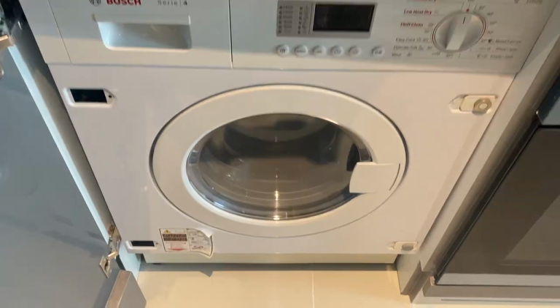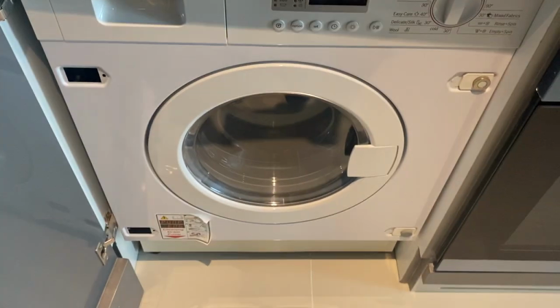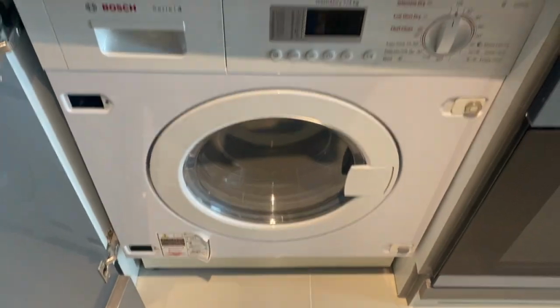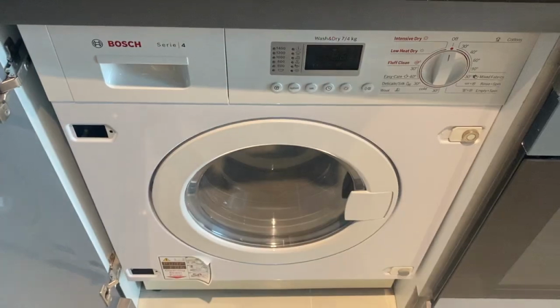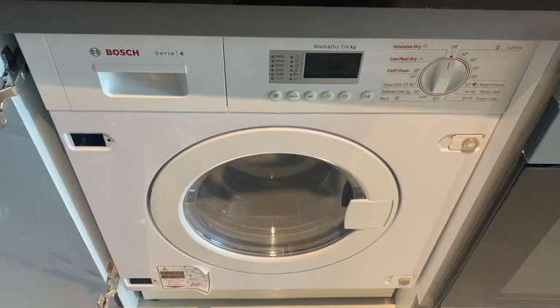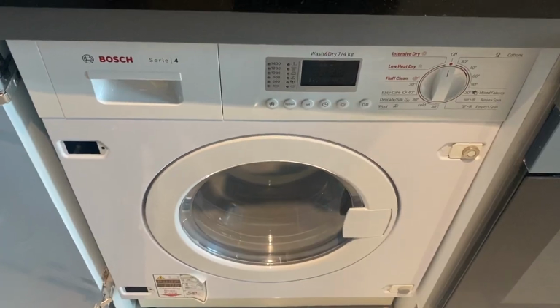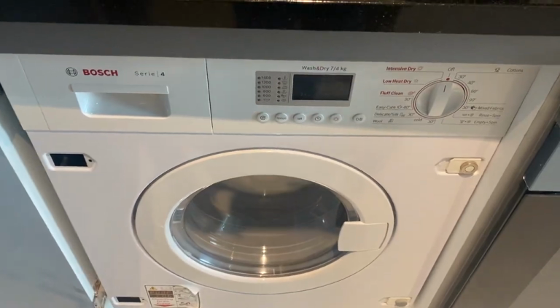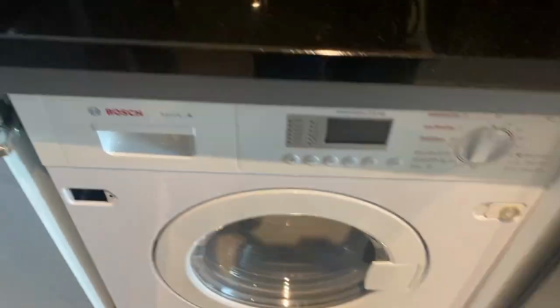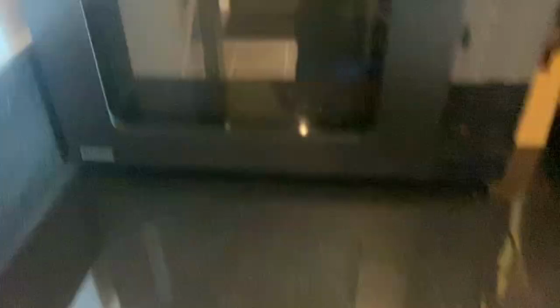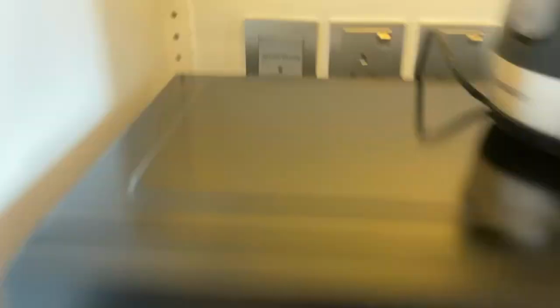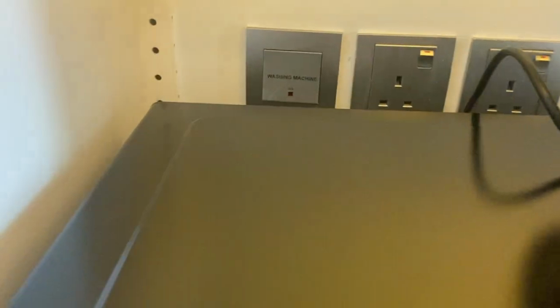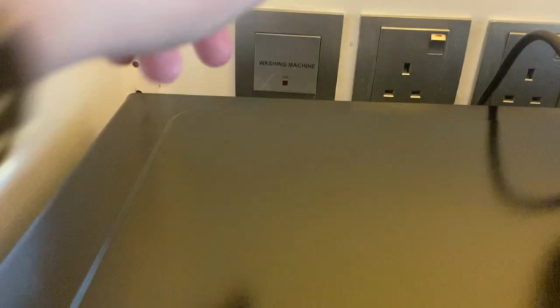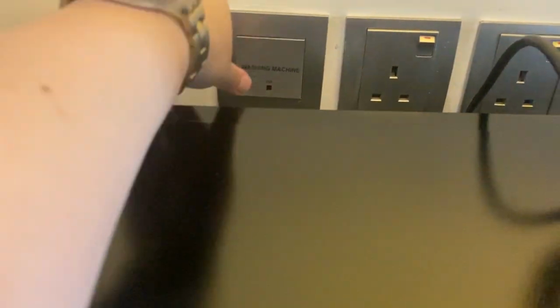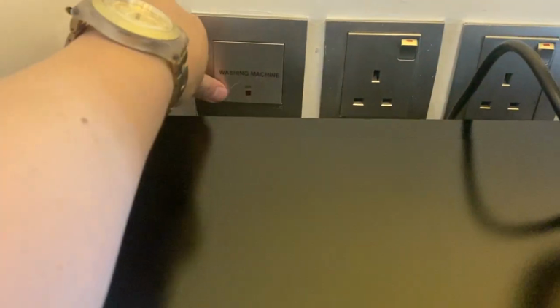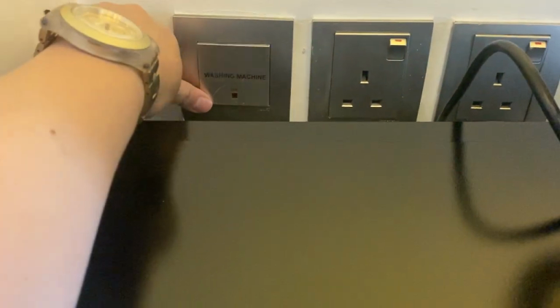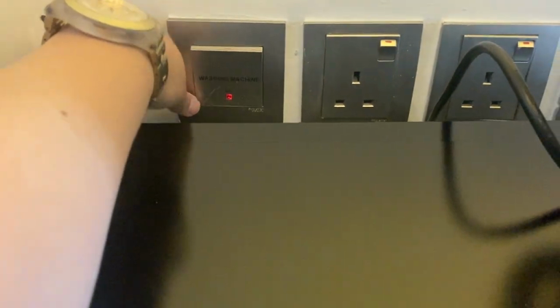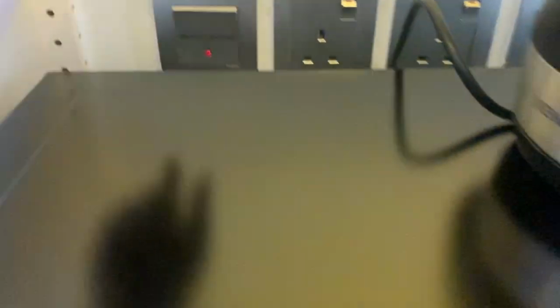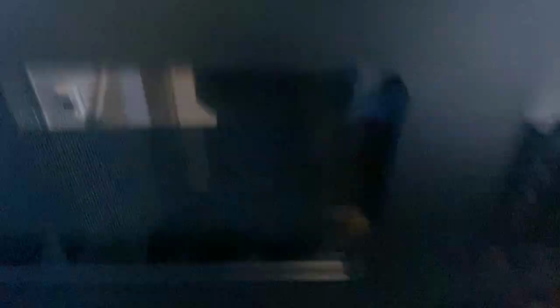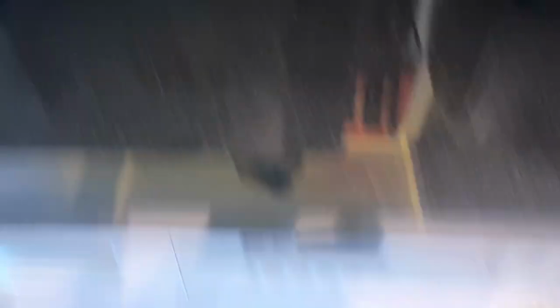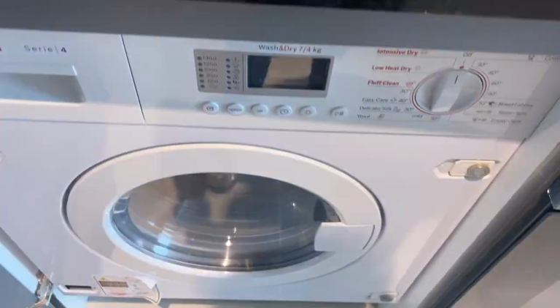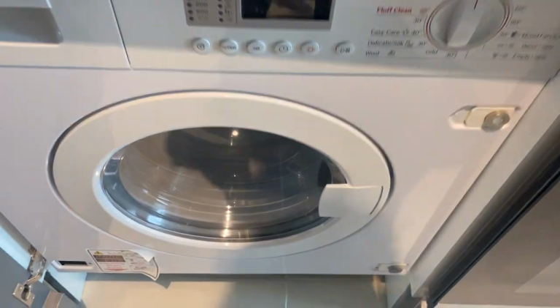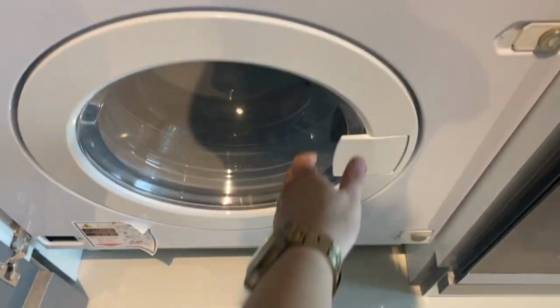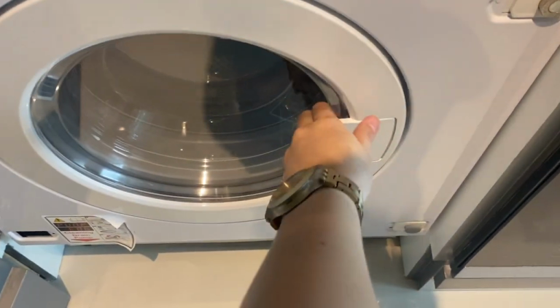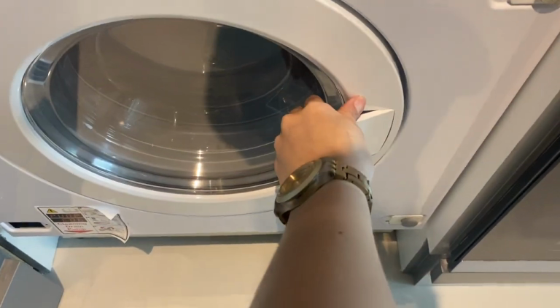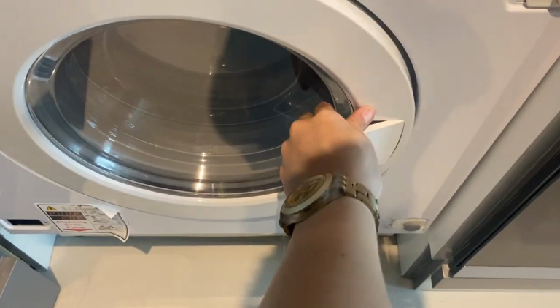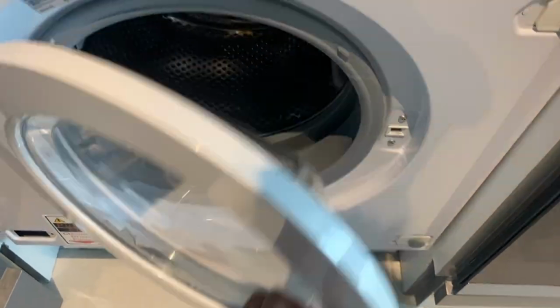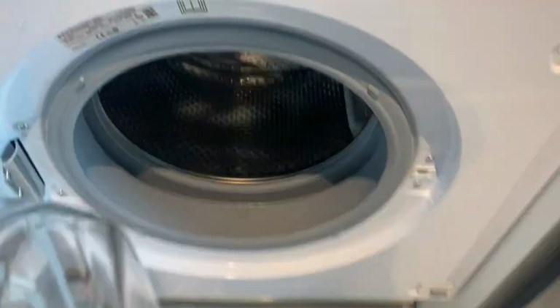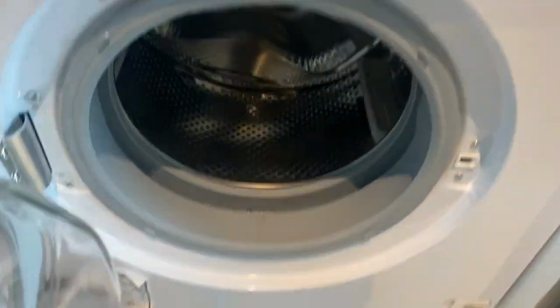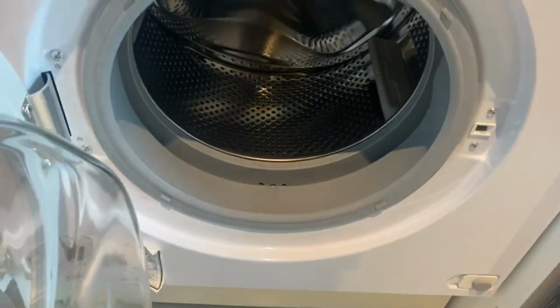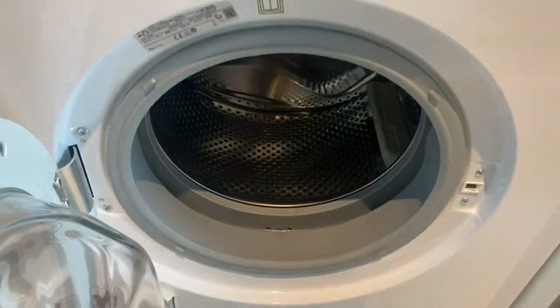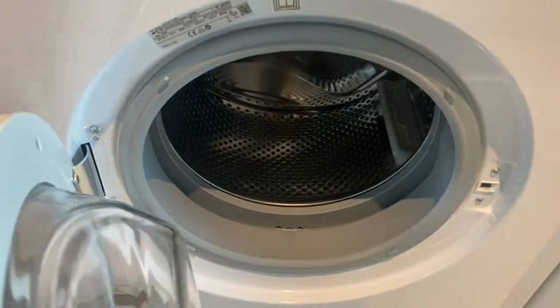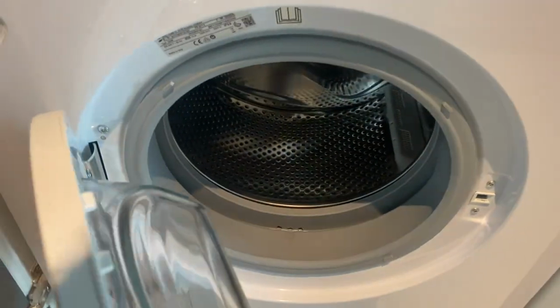To use the washing machine, make sure that the main switch is on, open the lid, and load the clothes inside.